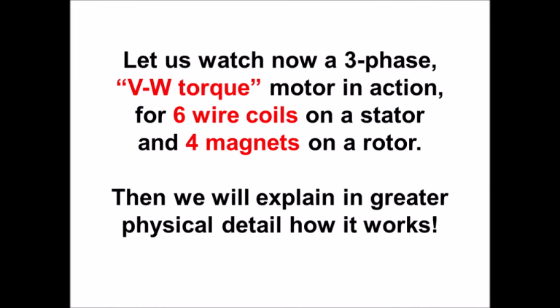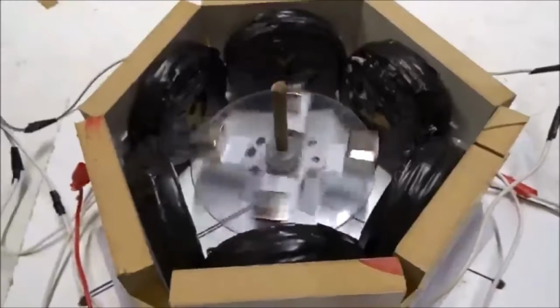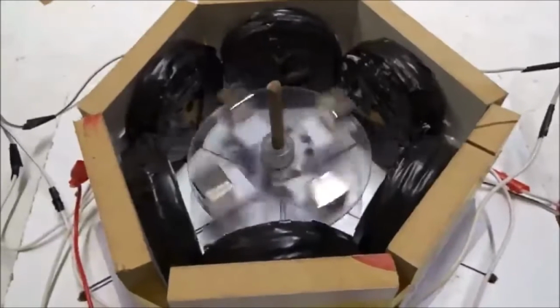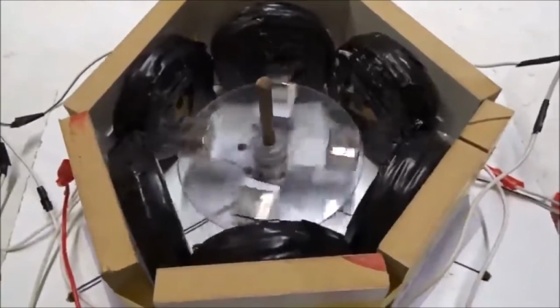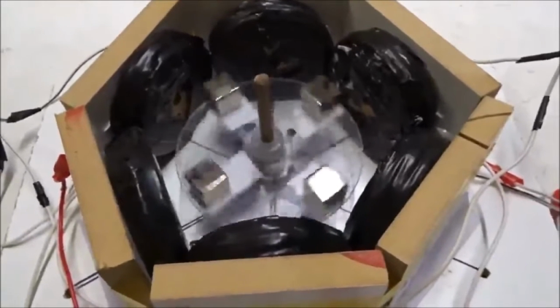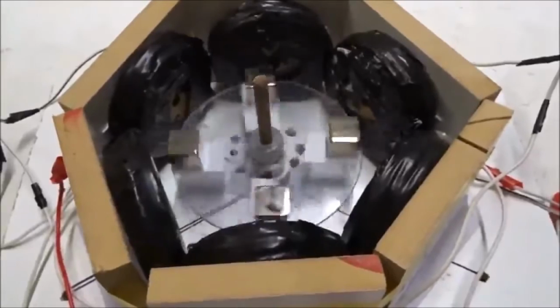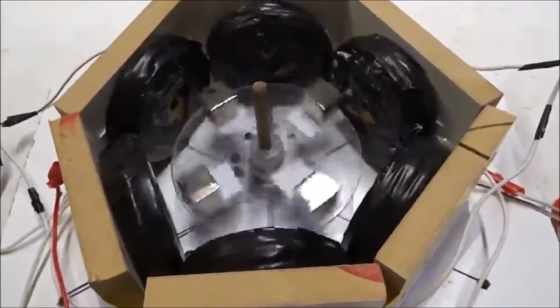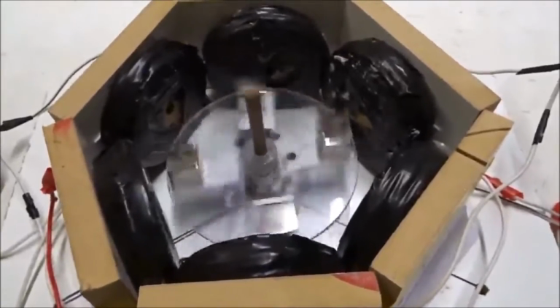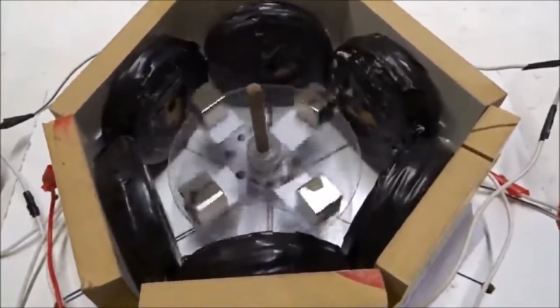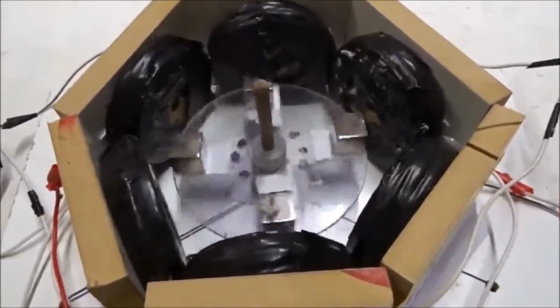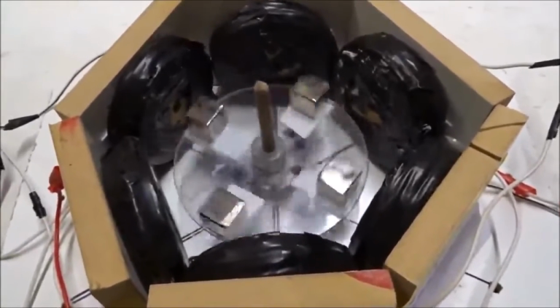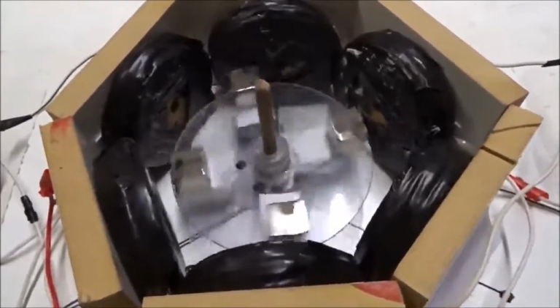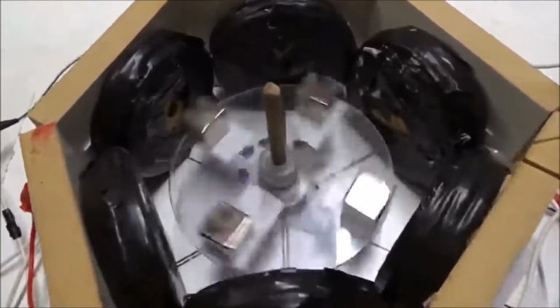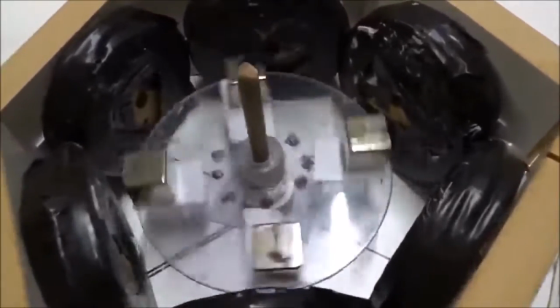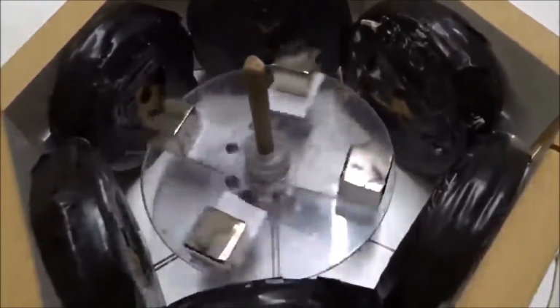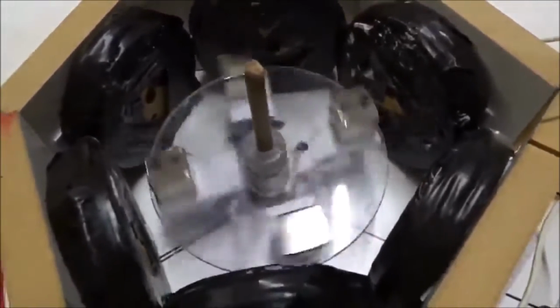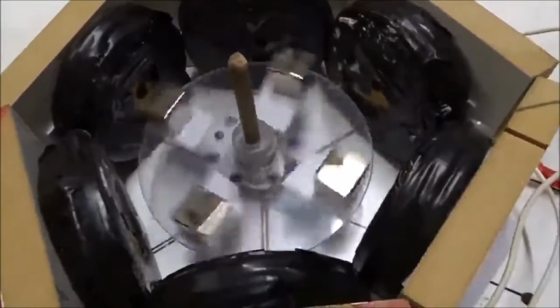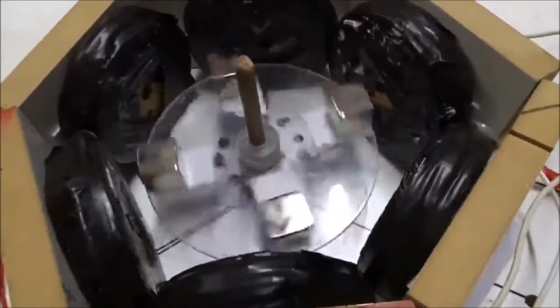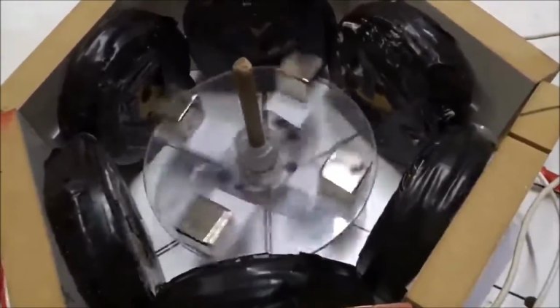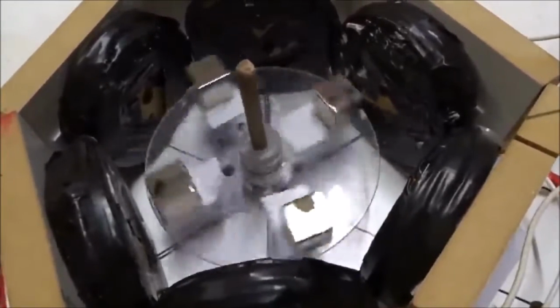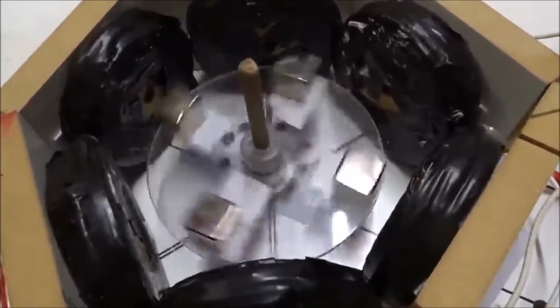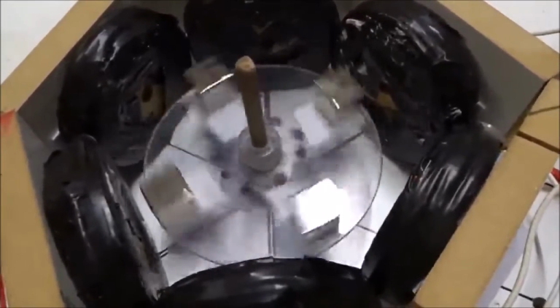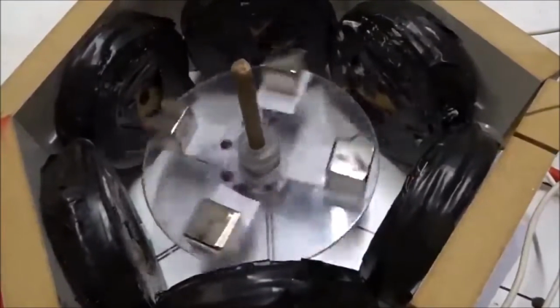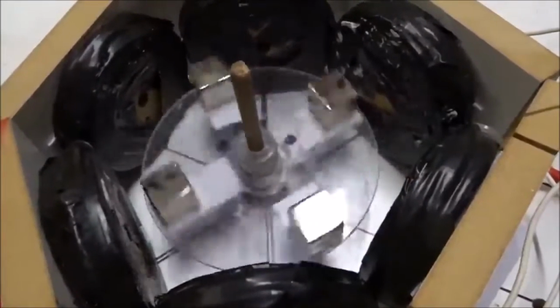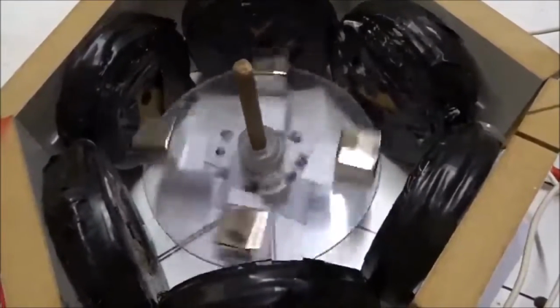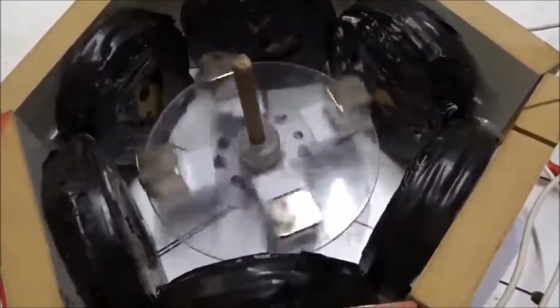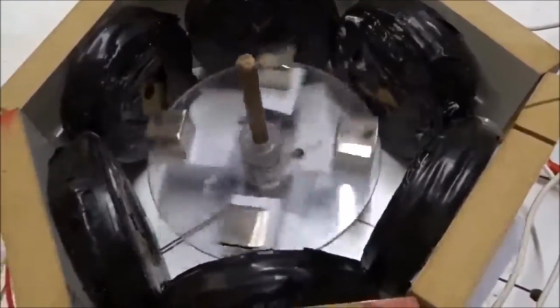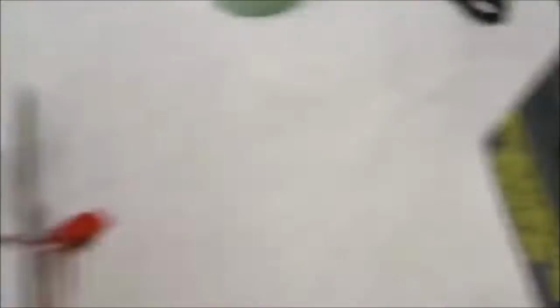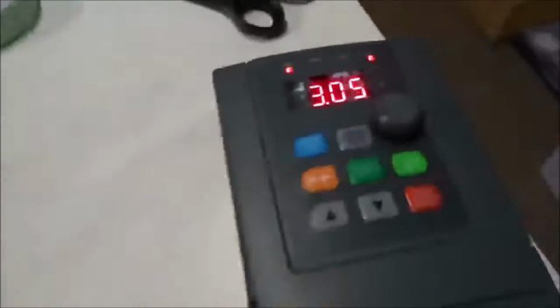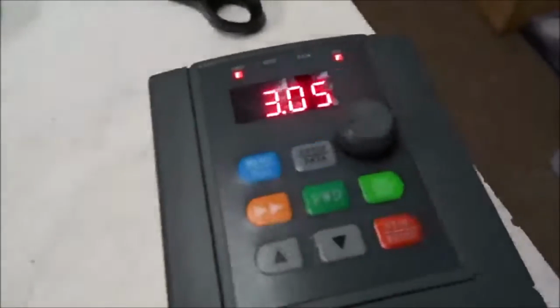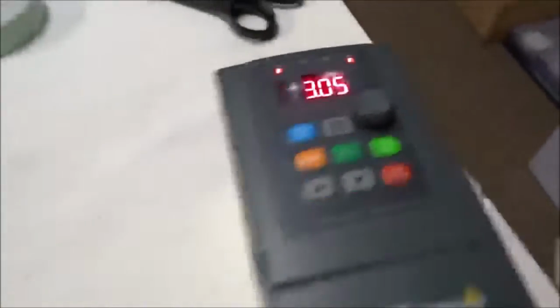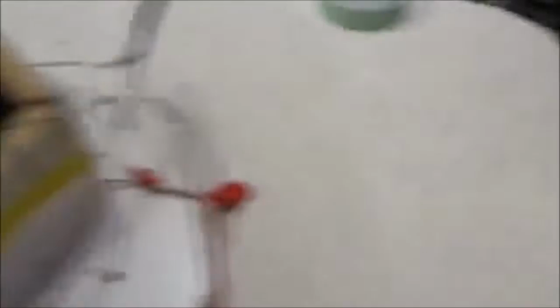We had a fourth magnet in the green tape position. Lo and behold, they're all out. It gets even better. Now we get beautiful synchronous locking. I was worried the fourth magnet might not do it. Look at that beautiful clockwise synchronous locking at 3 Hz of UVW power.